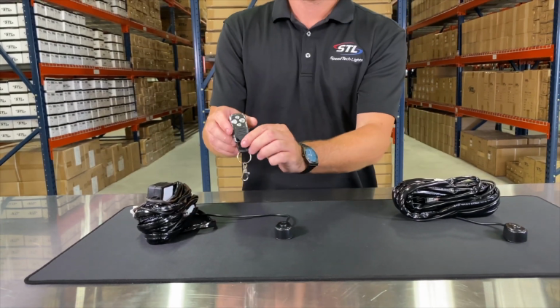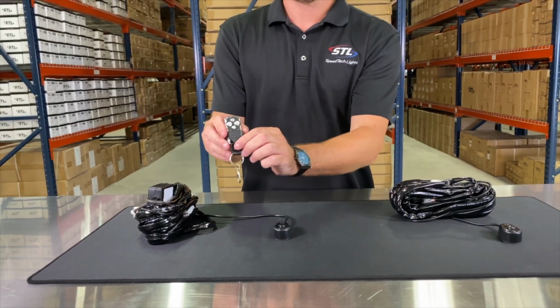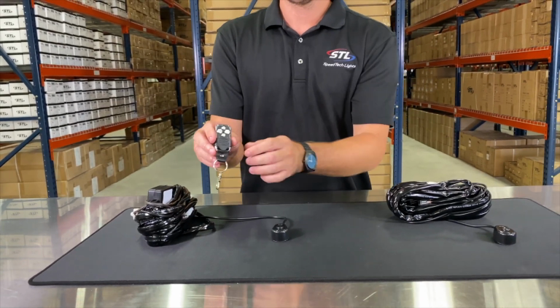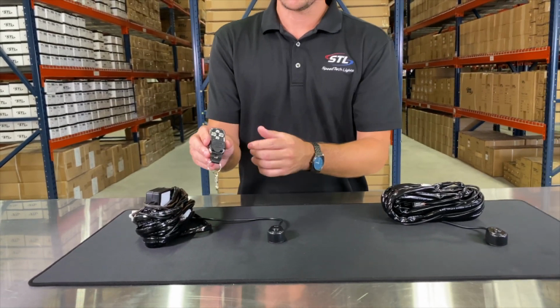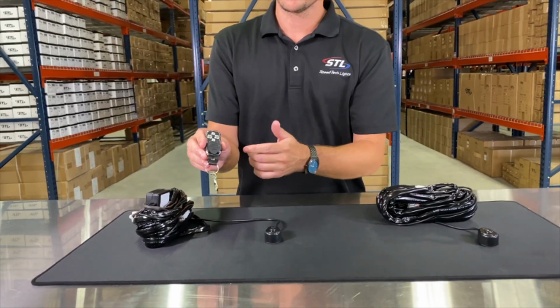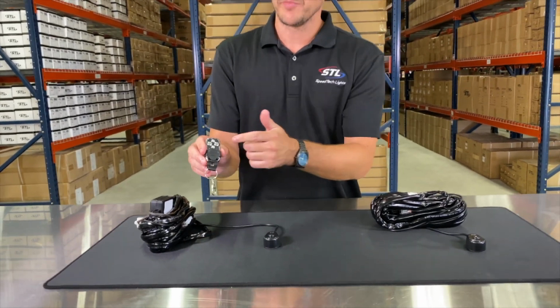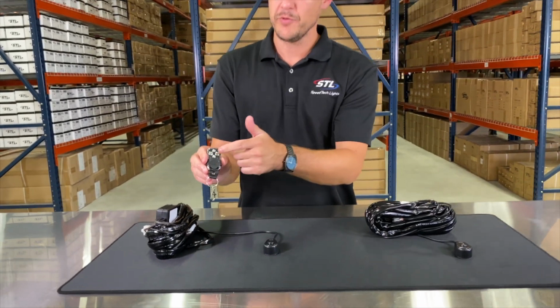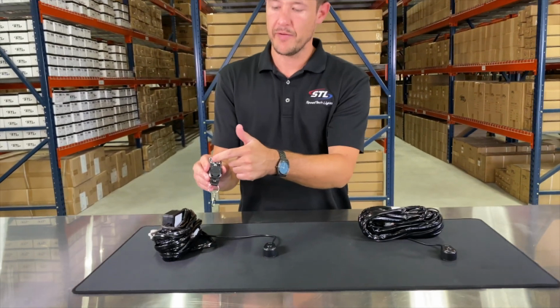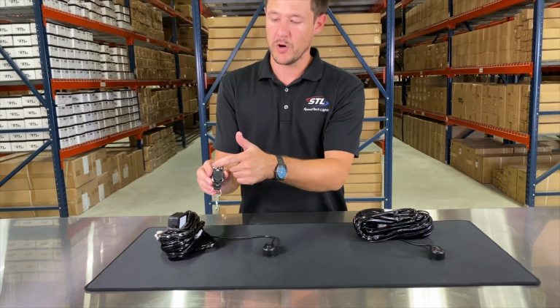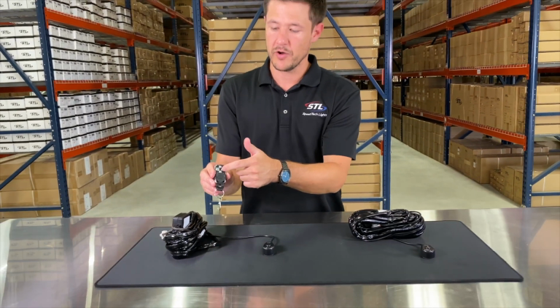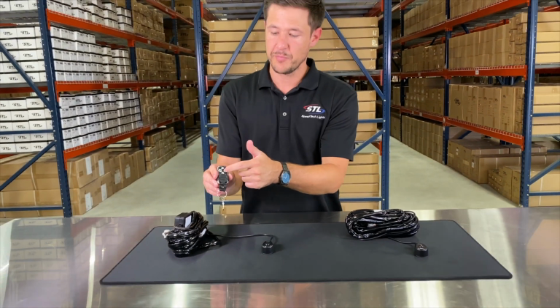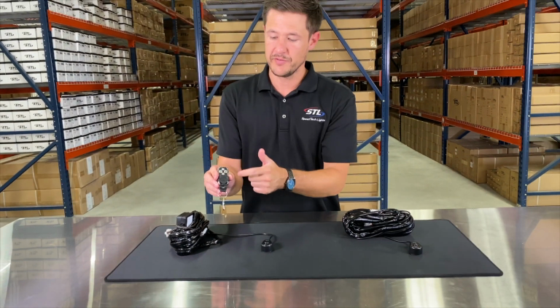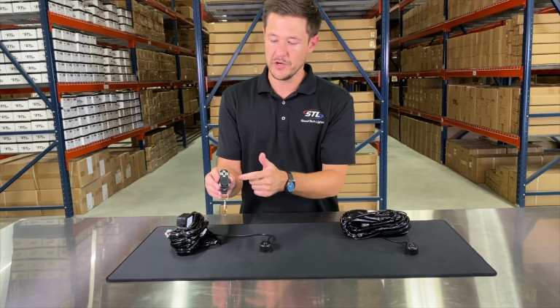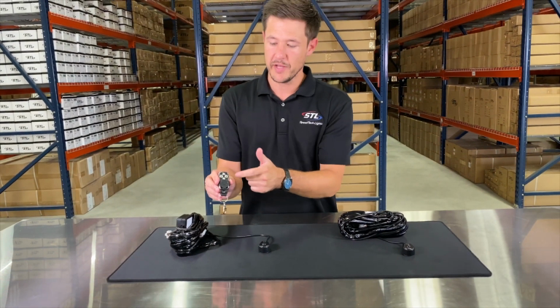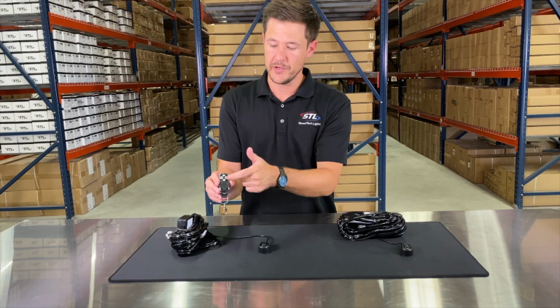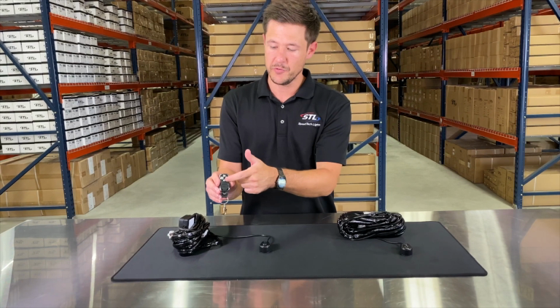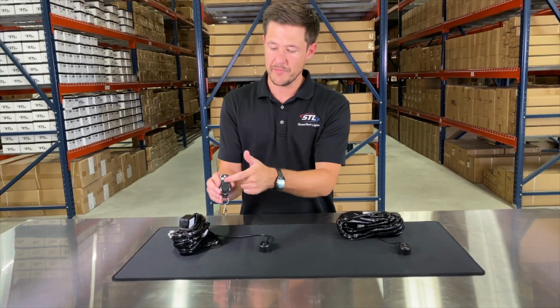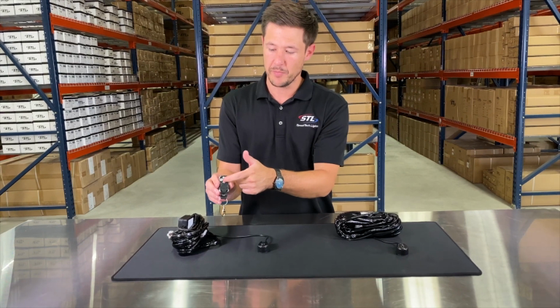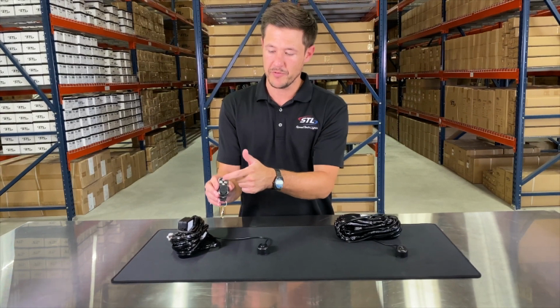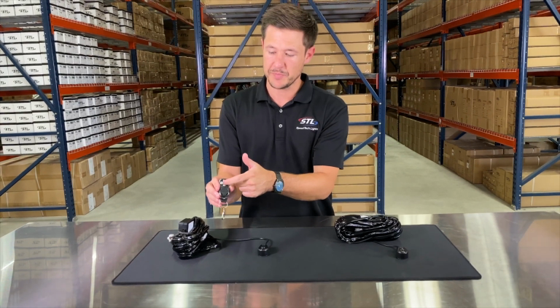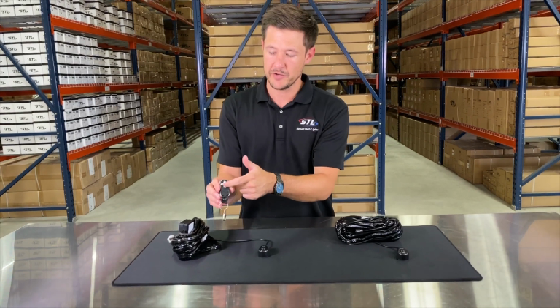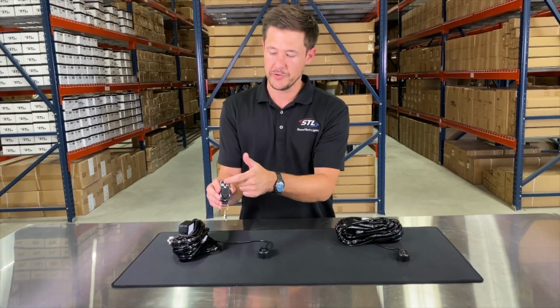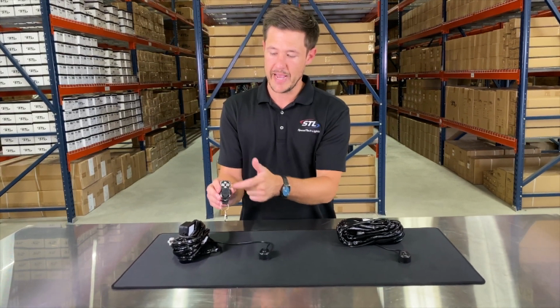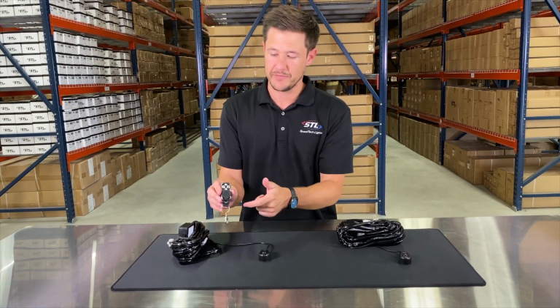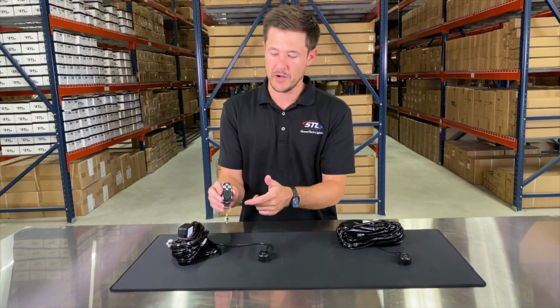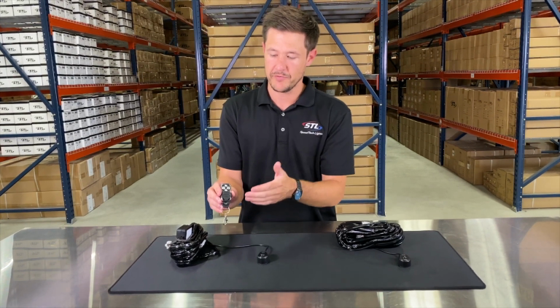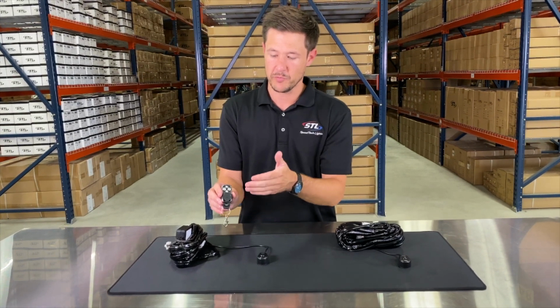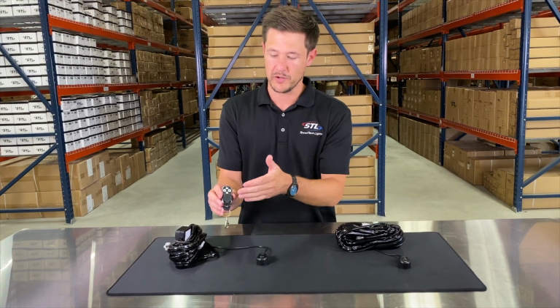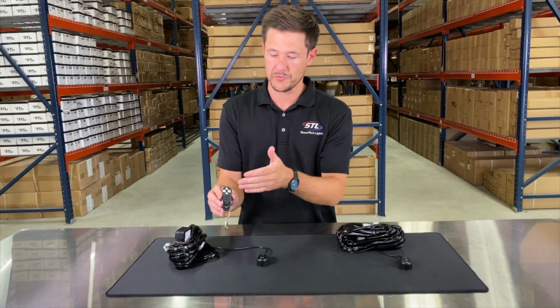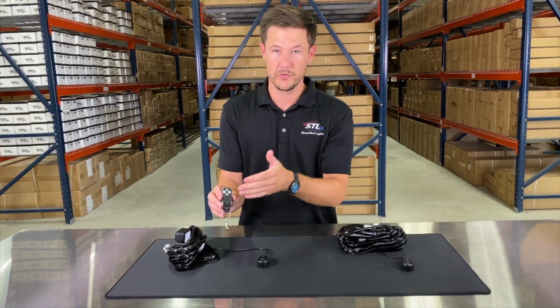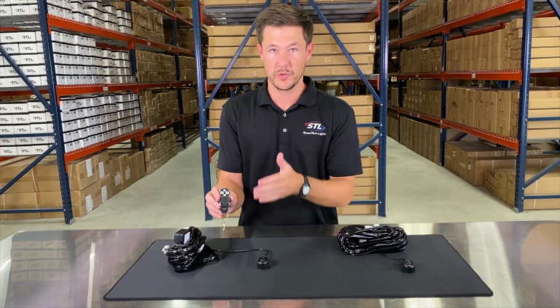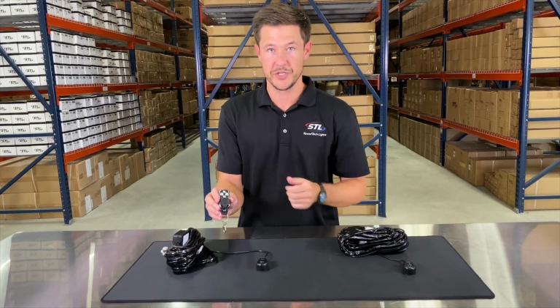With your wireless remote you have your on-off buttons and you do have a couple of flash patterns you can activate off of your wireless remote switch.